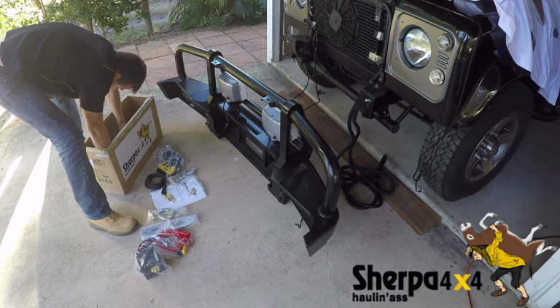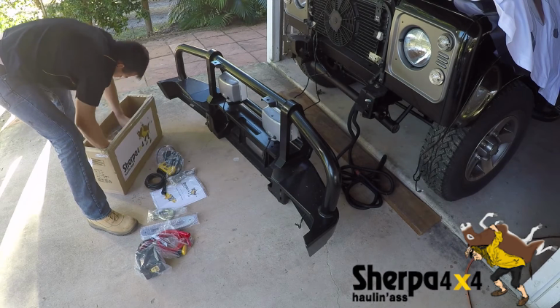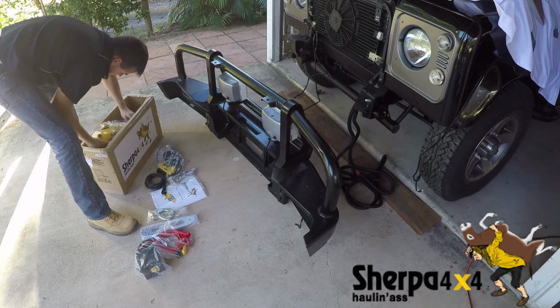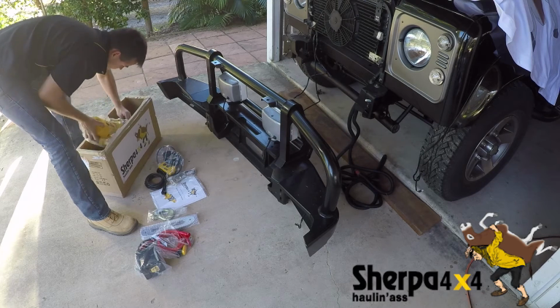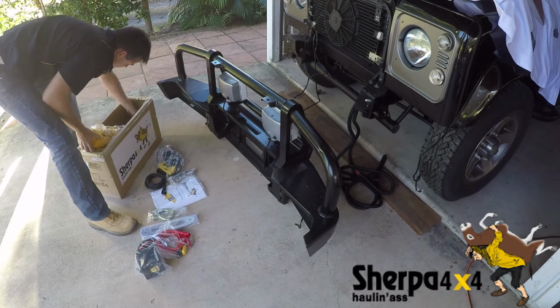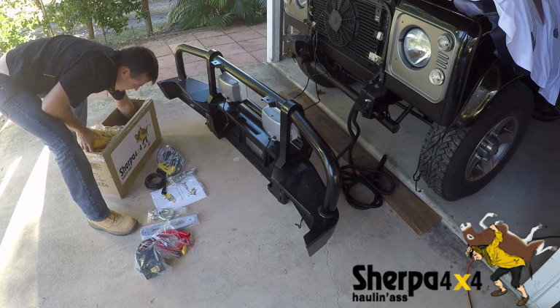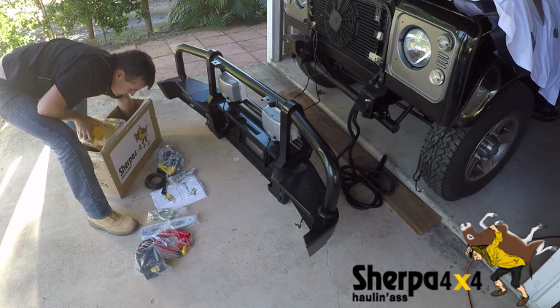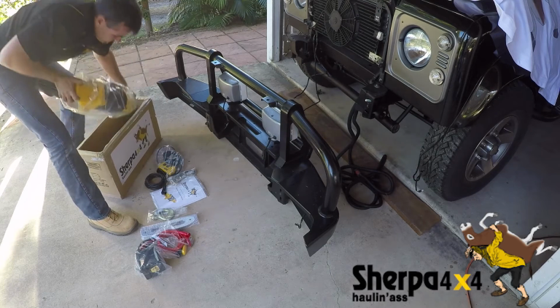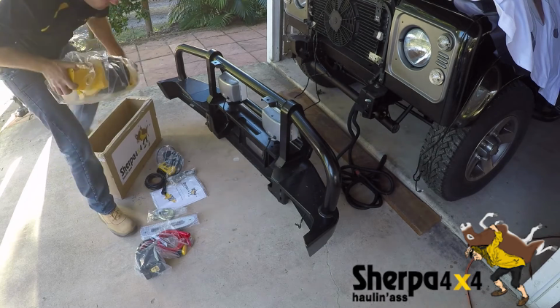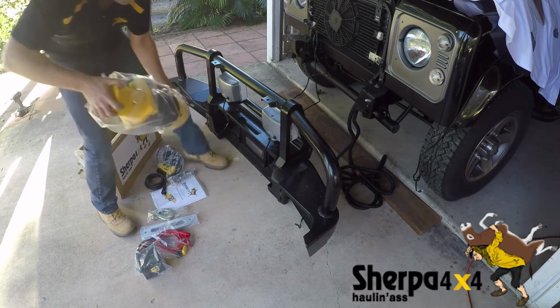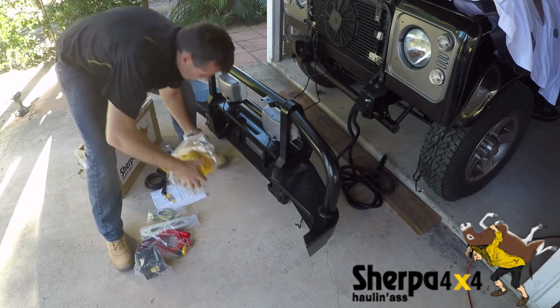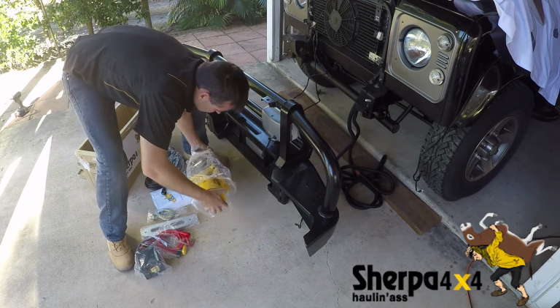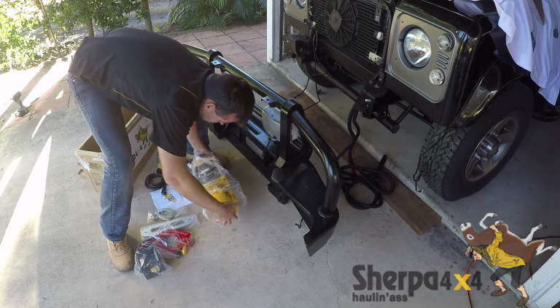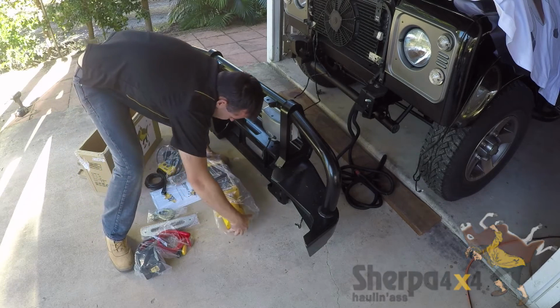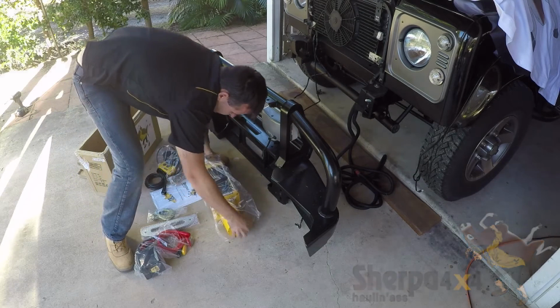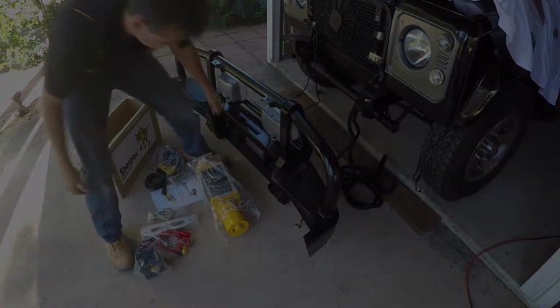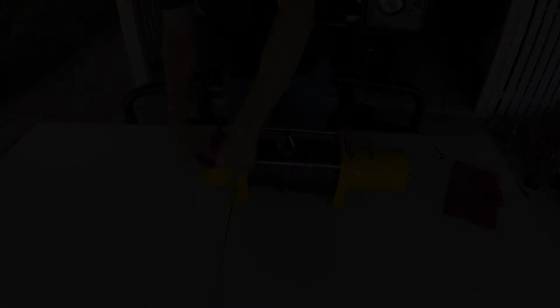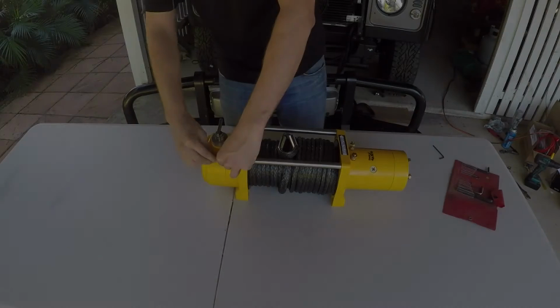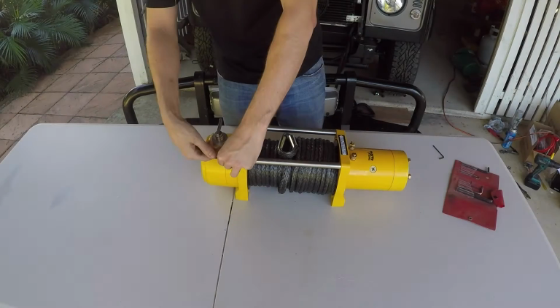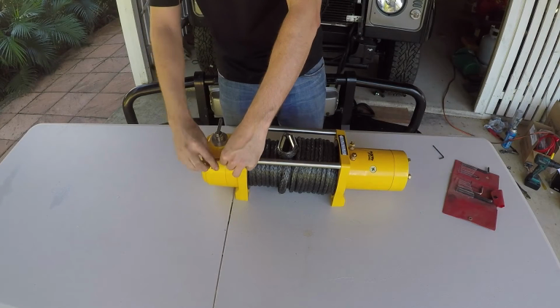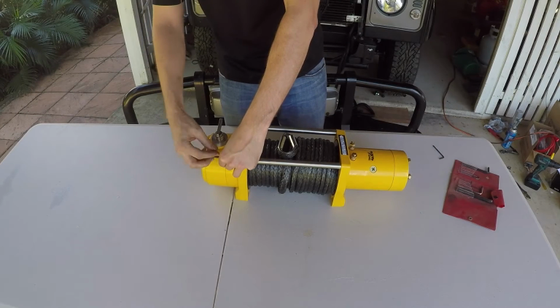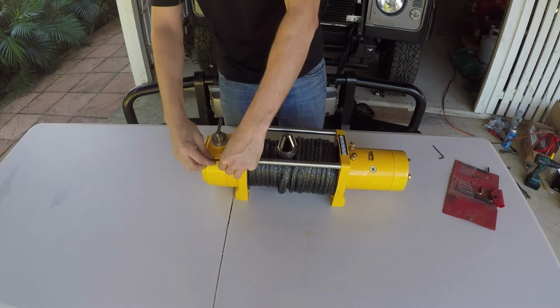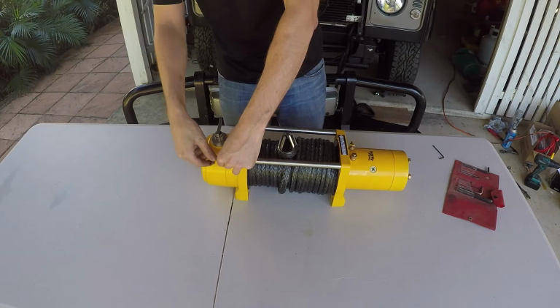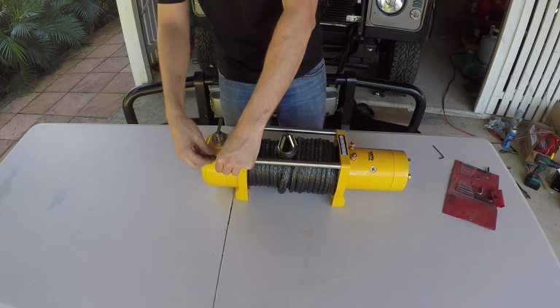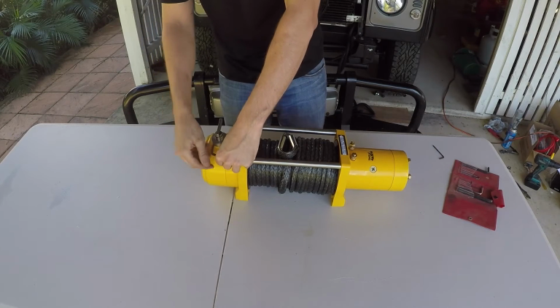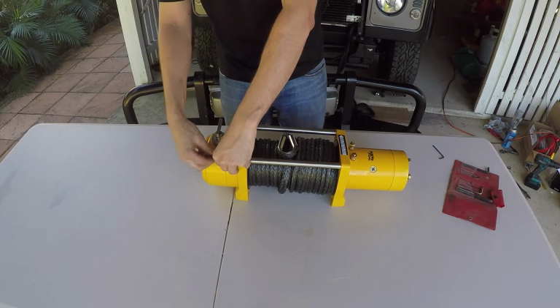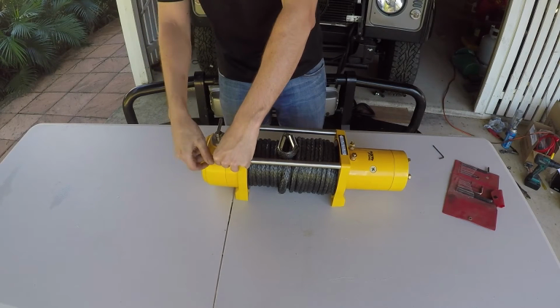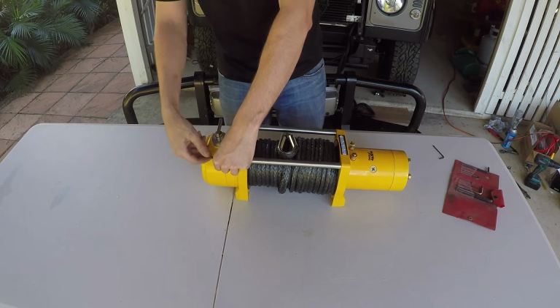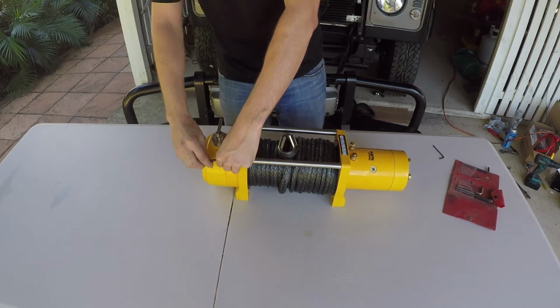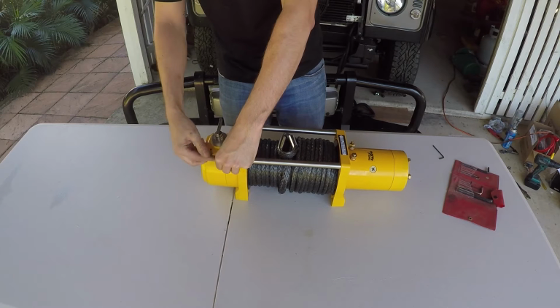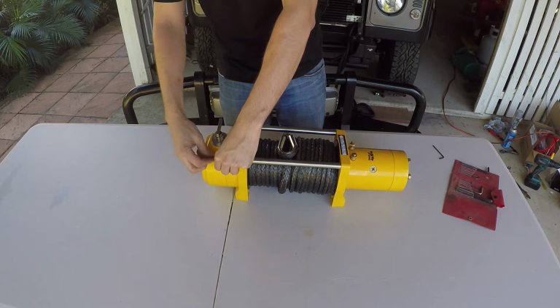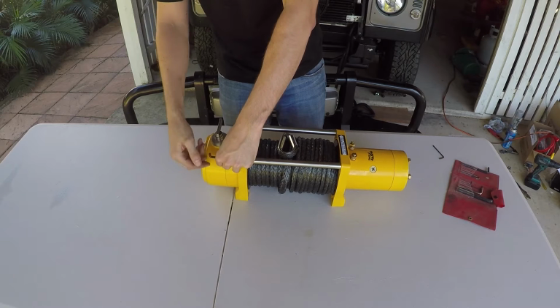Today we're going to run through the steps to rotating the gearbox on a Sherpa 4x4 winch. As there are six bolts holding the gearbox together, there are six possible positions to rotate the lever around.